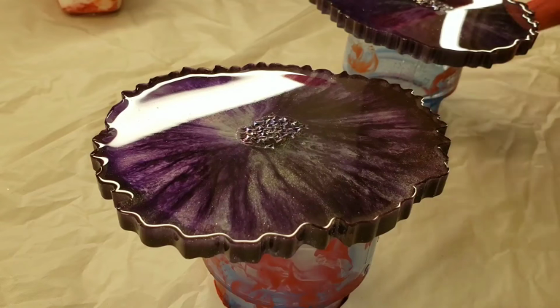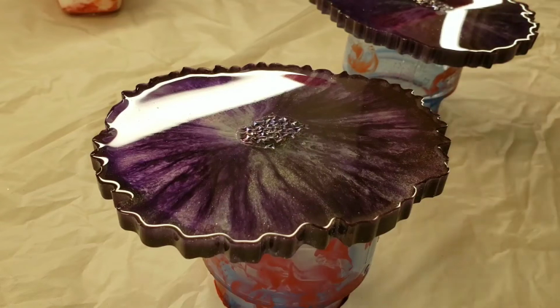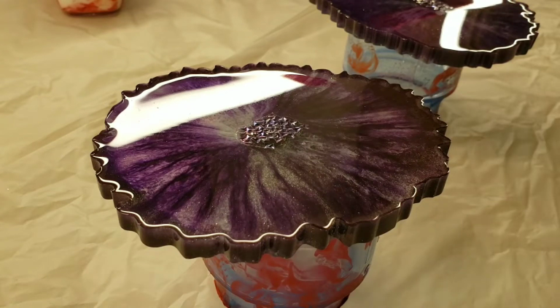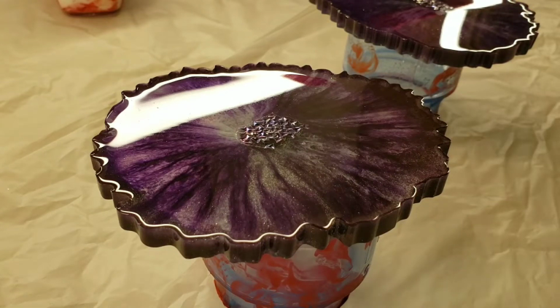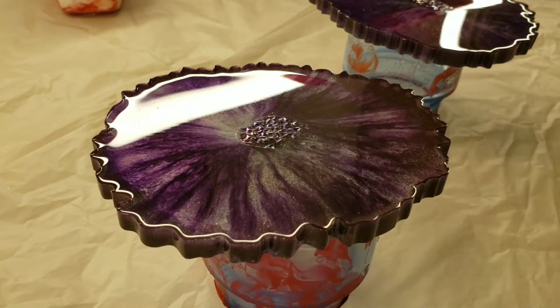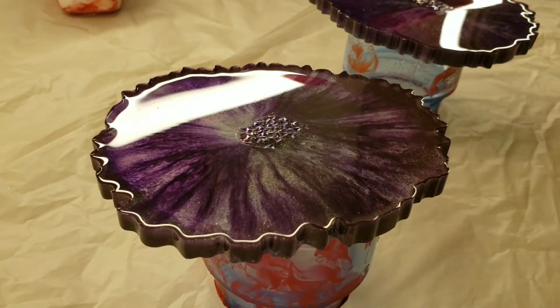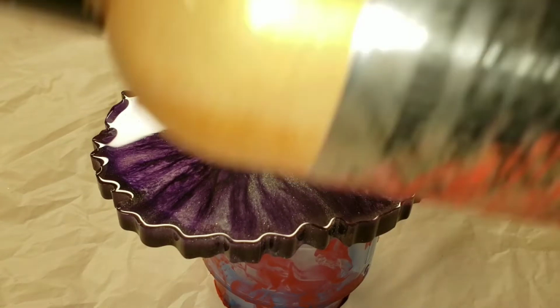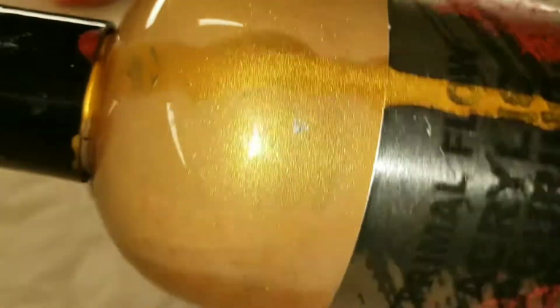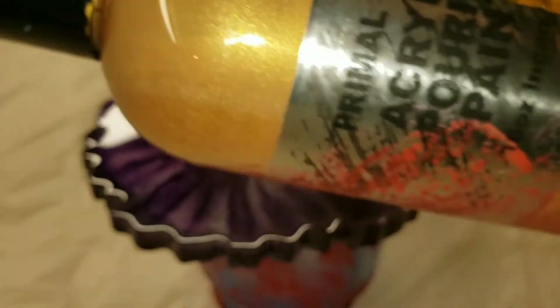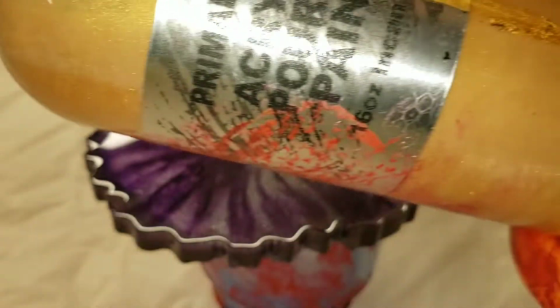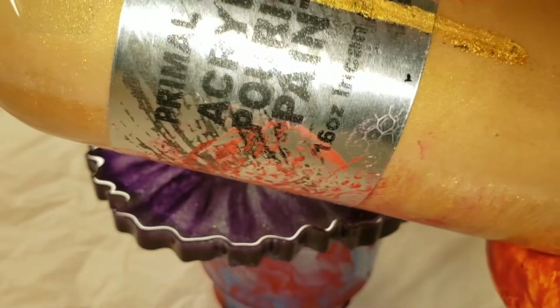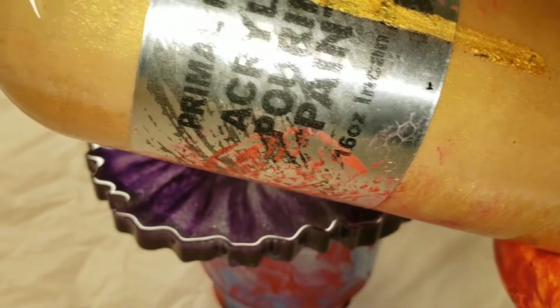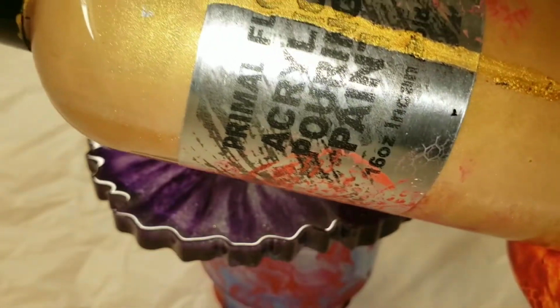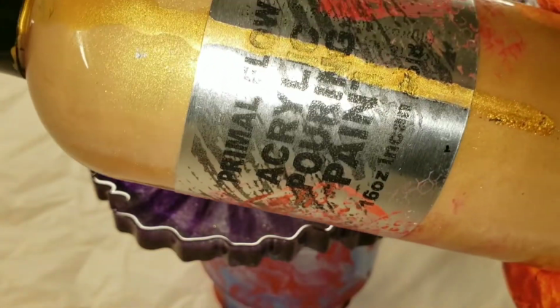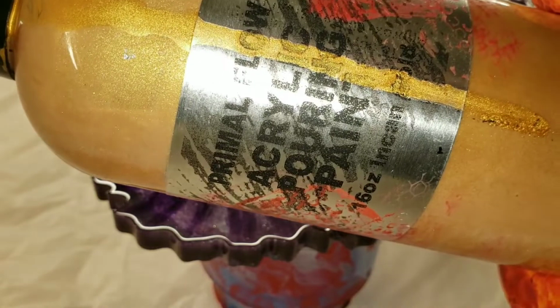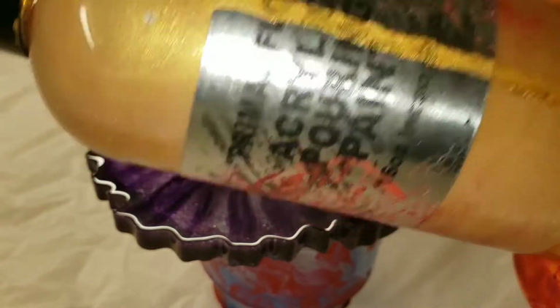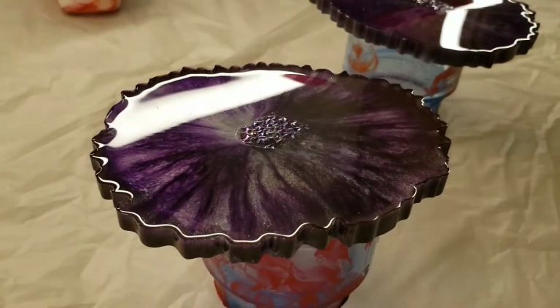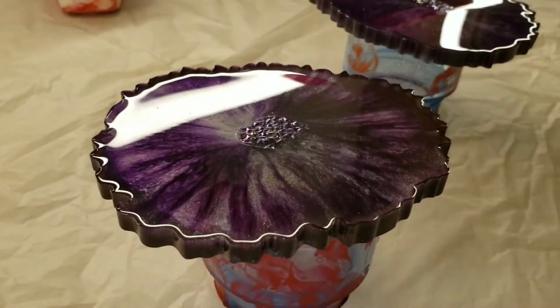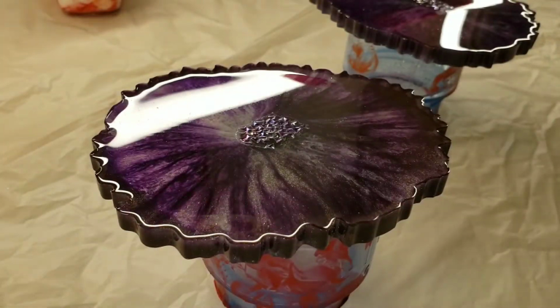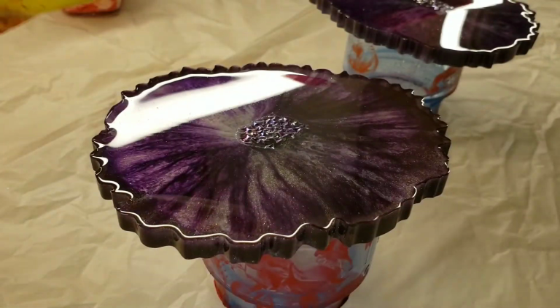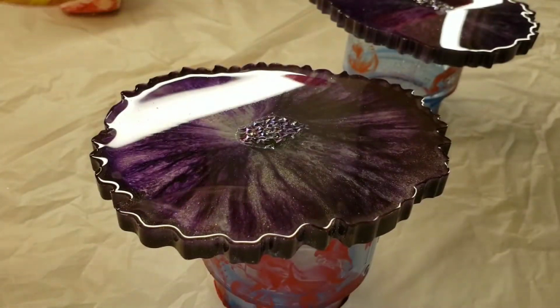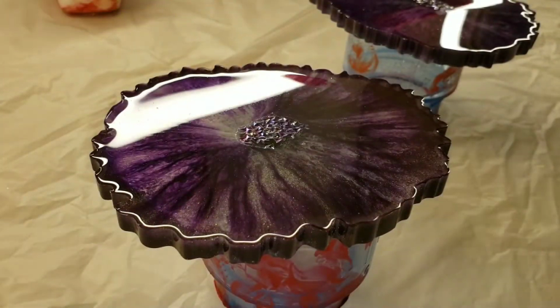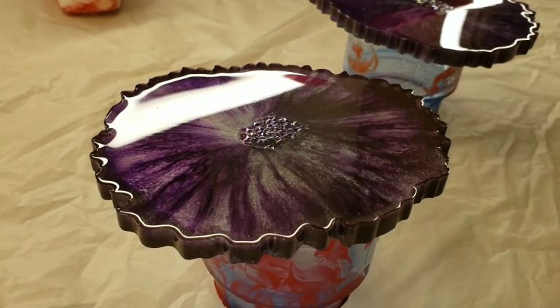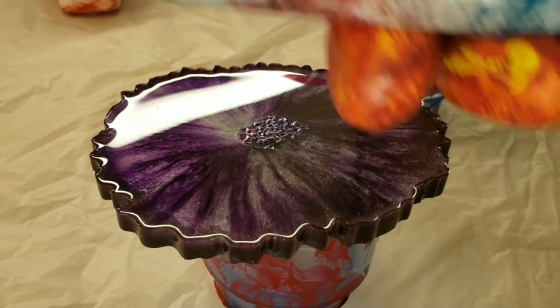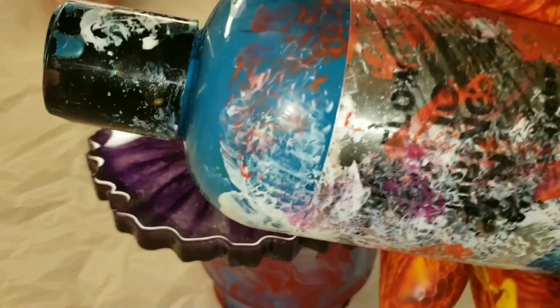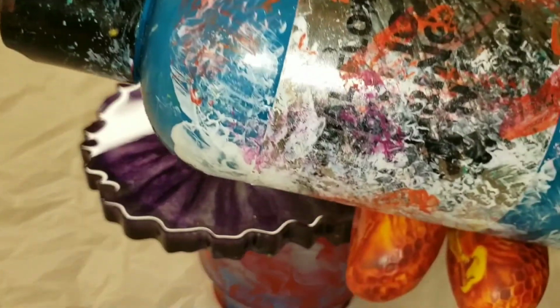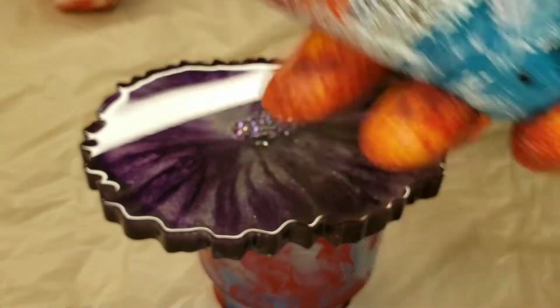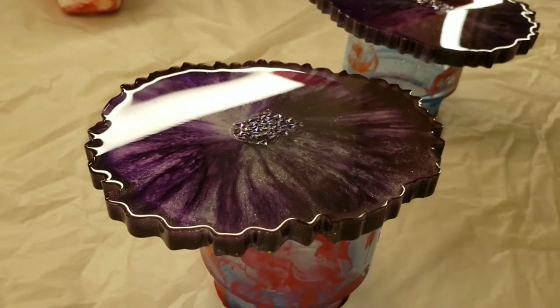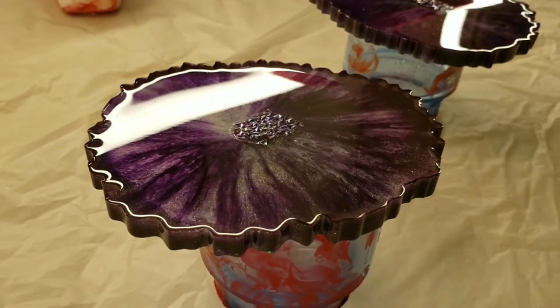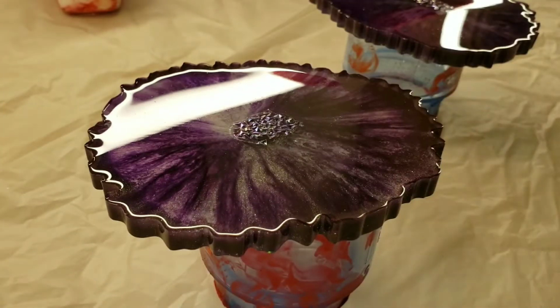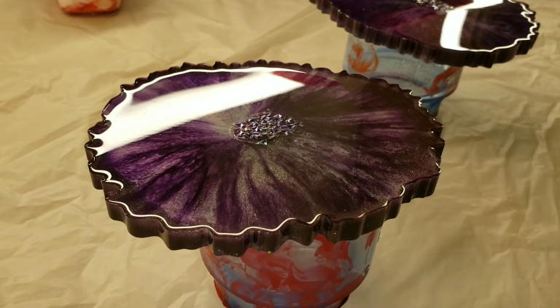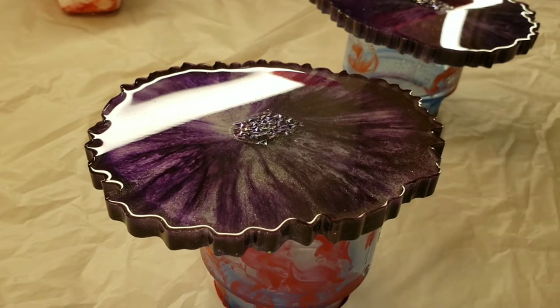Hi everyone, it's Tish with Naptime Creations. Welcome back to my channel. Today we're going to be doing some more acrylic pouring on resin coasters, but we're going to be doing a dip technique.